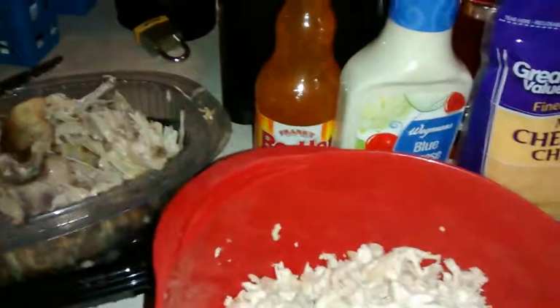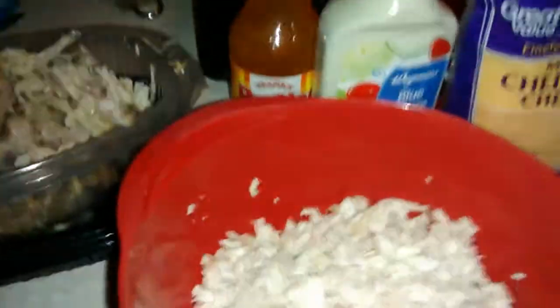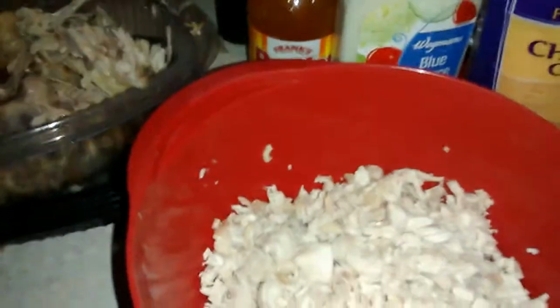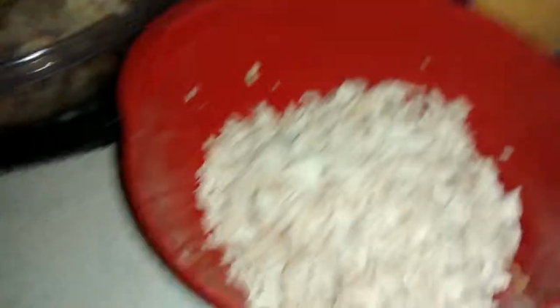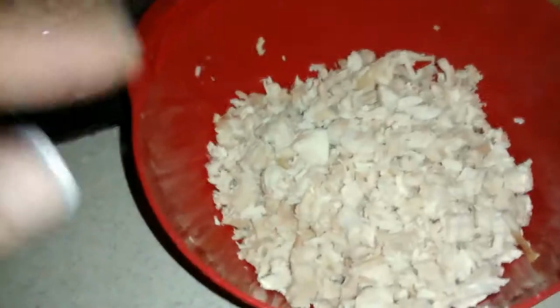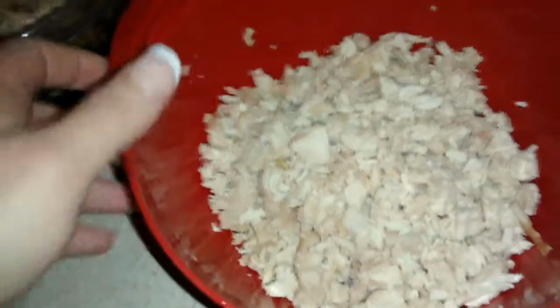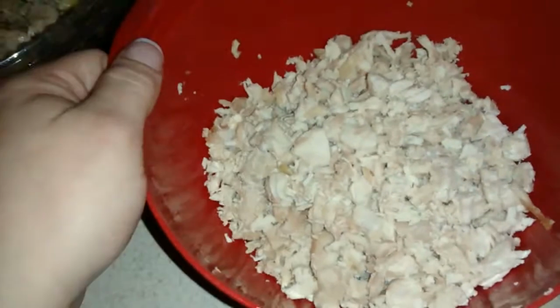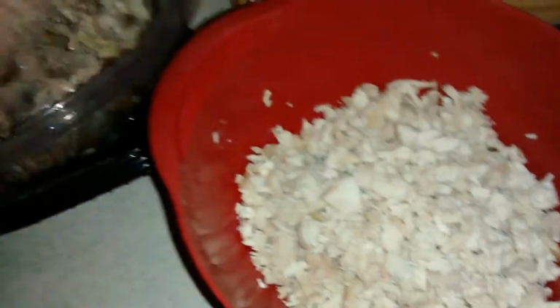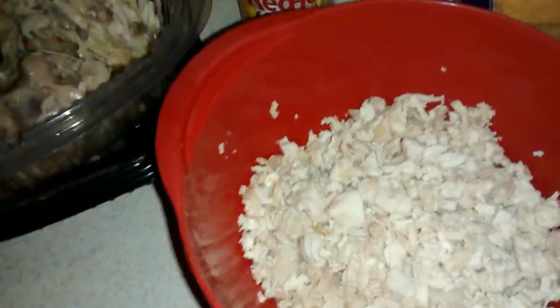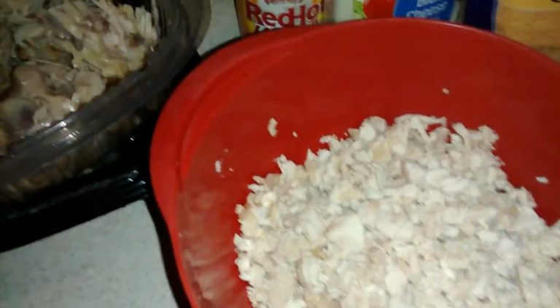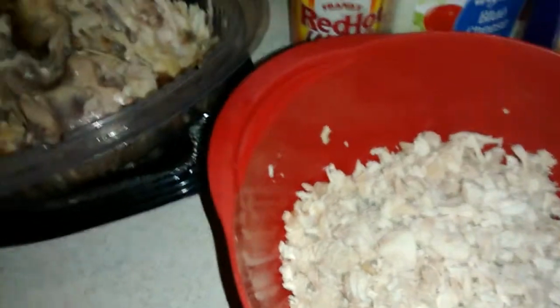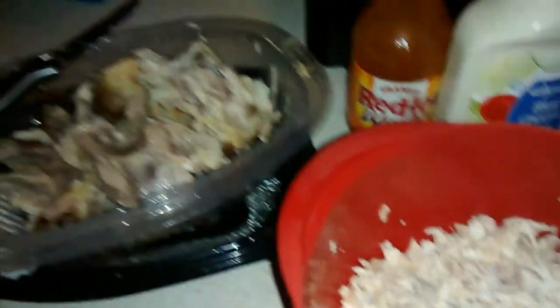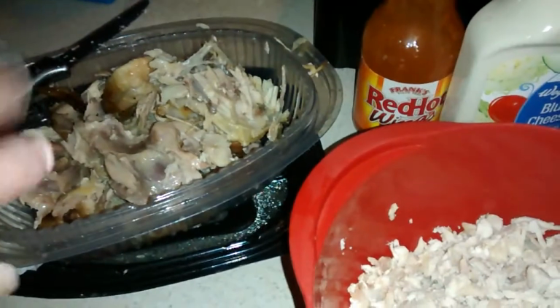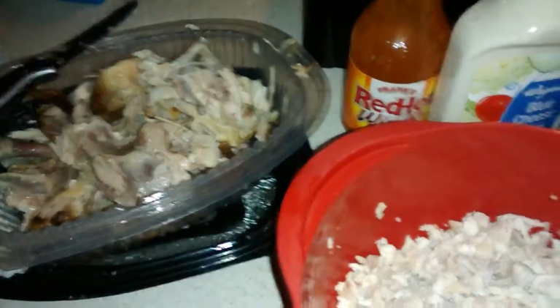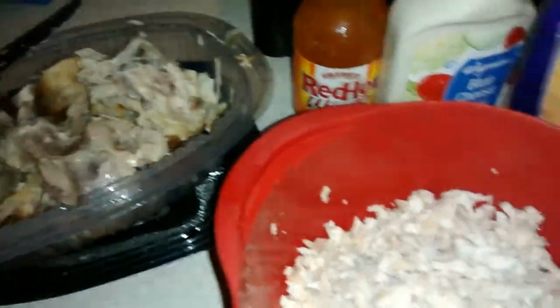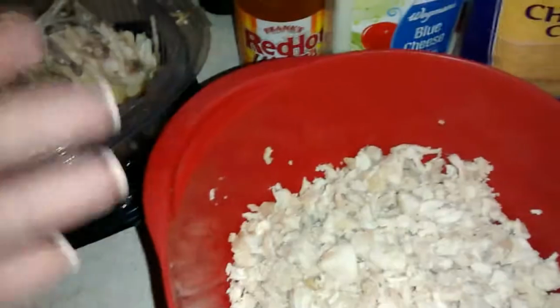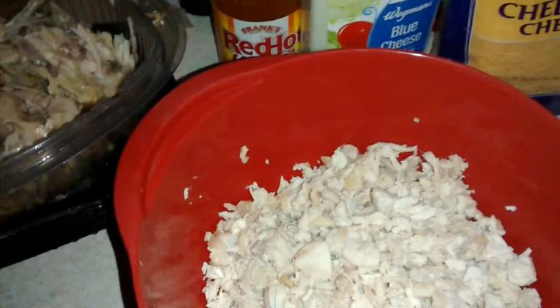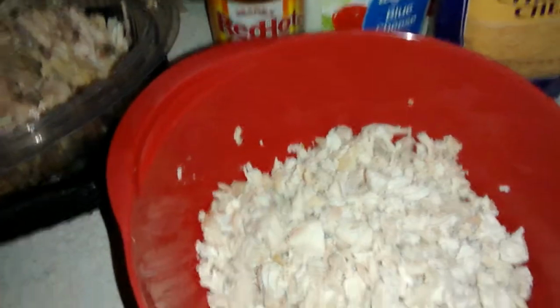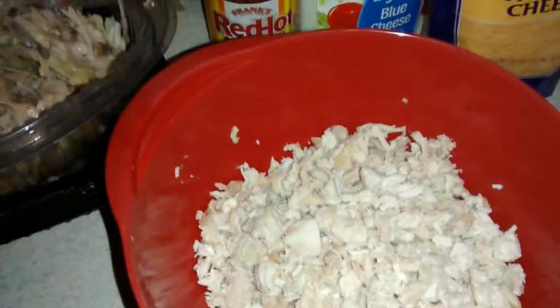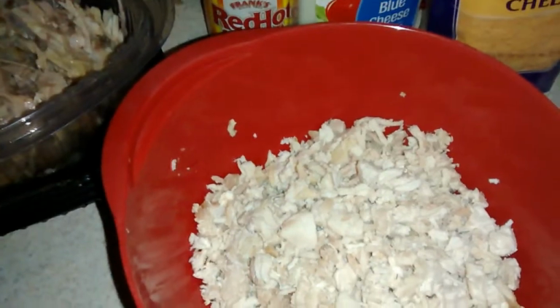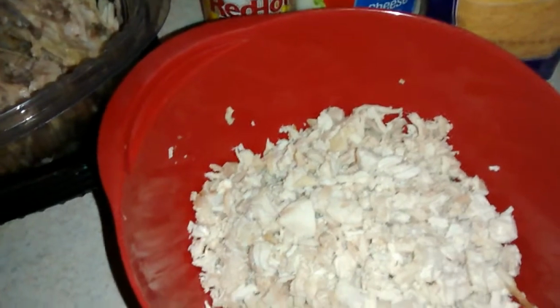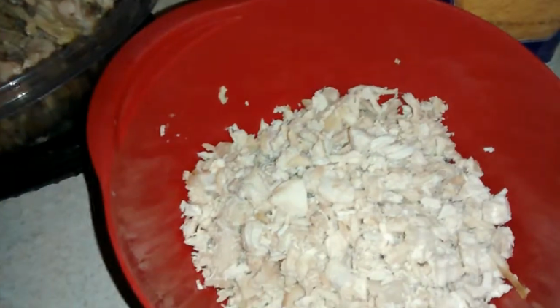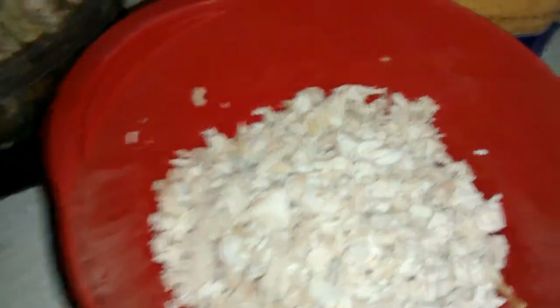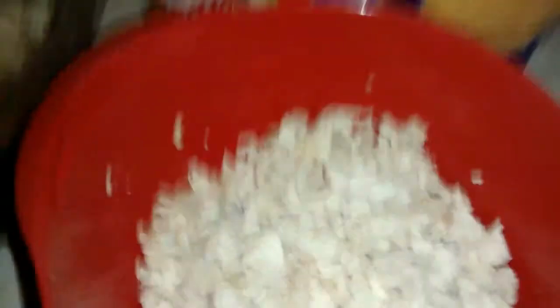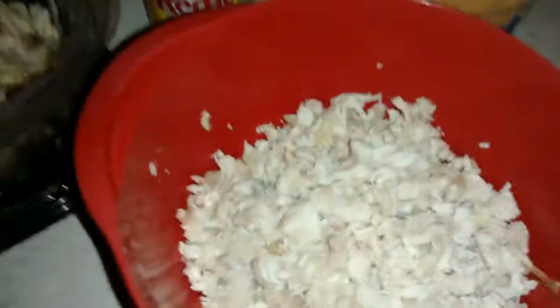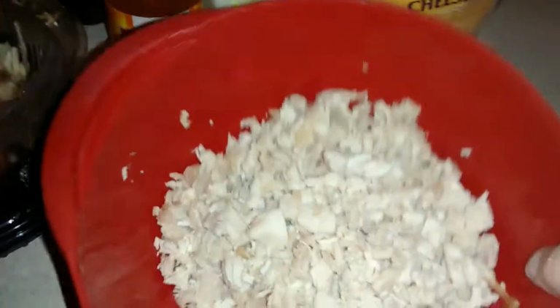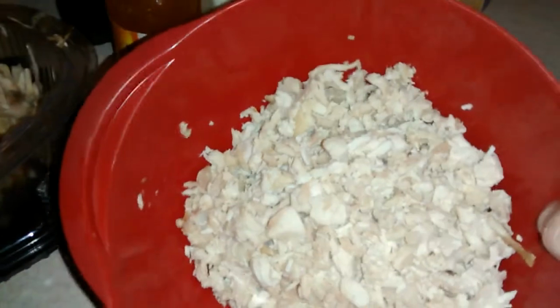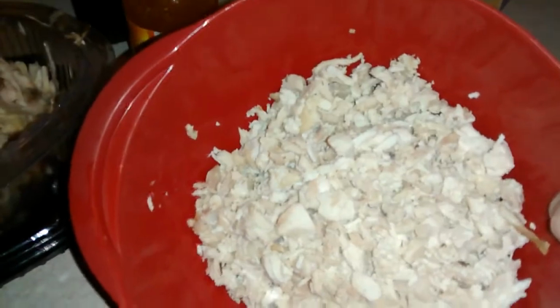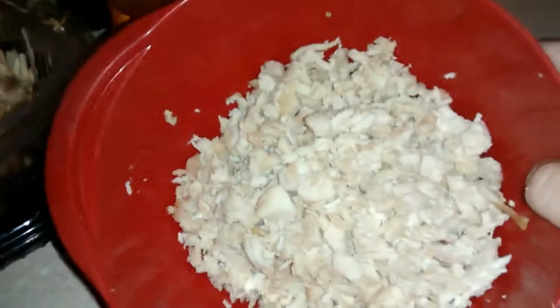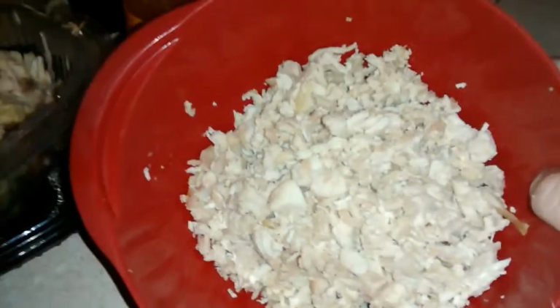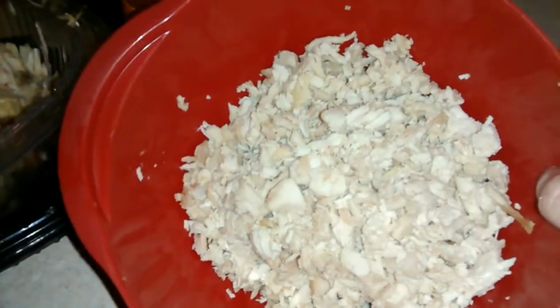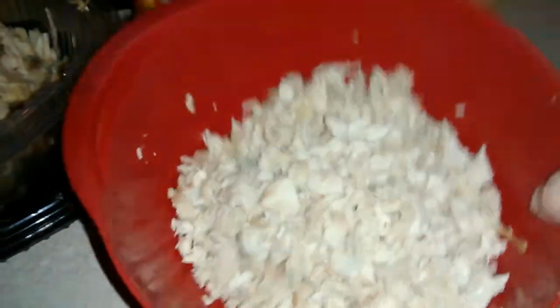What I did is I cleaned all the meat off of the bones, took out all the fat and all the gooey icky stuff, kept all the good meat, and chopped it finely.